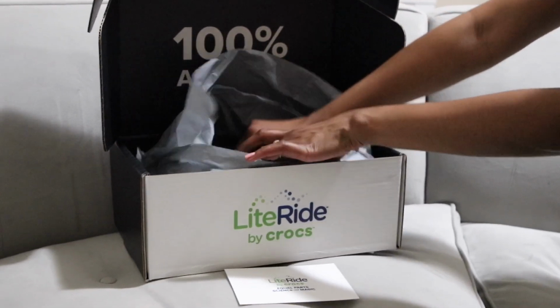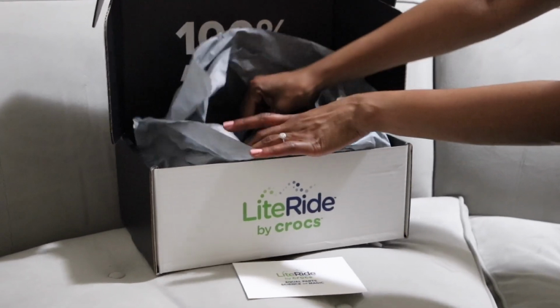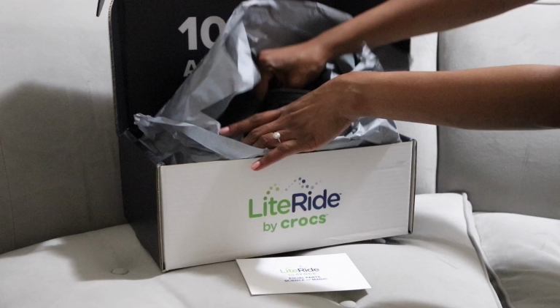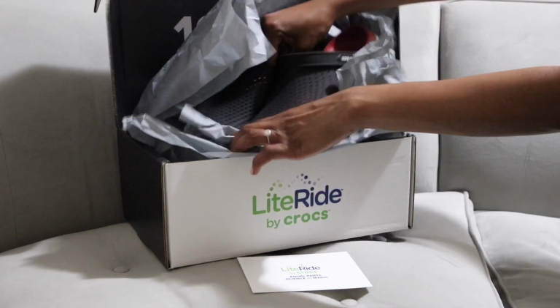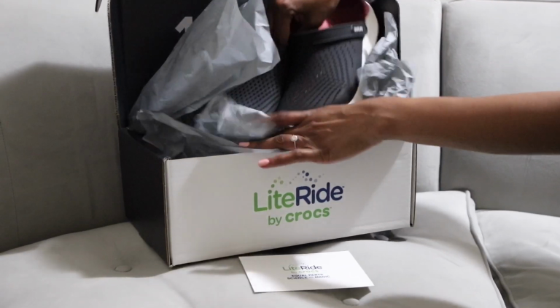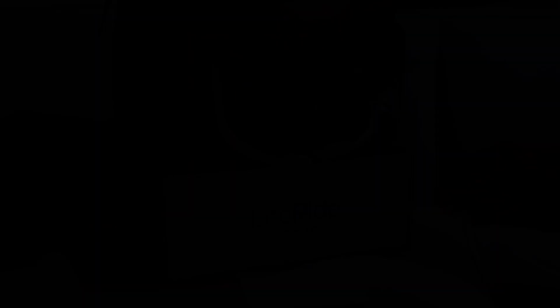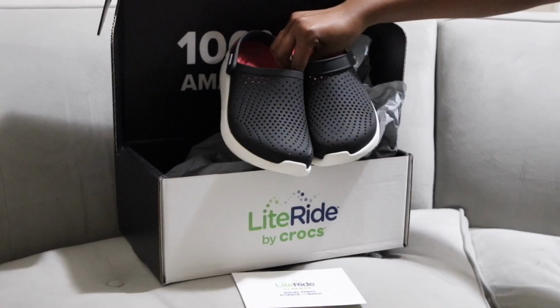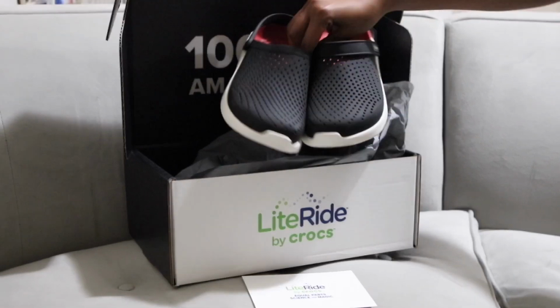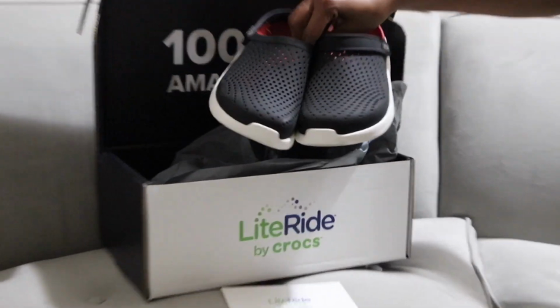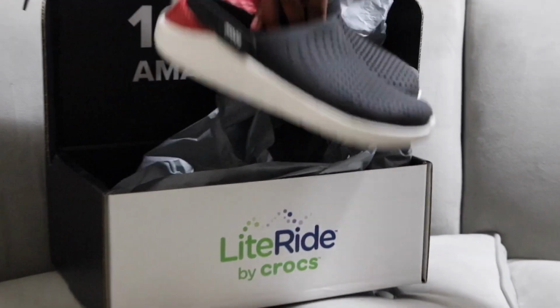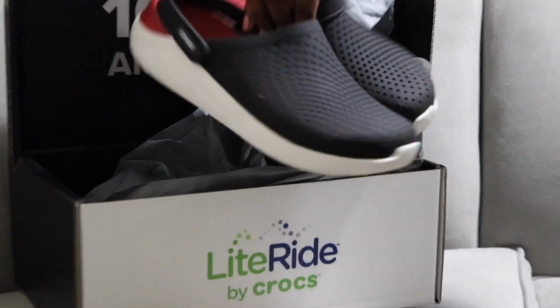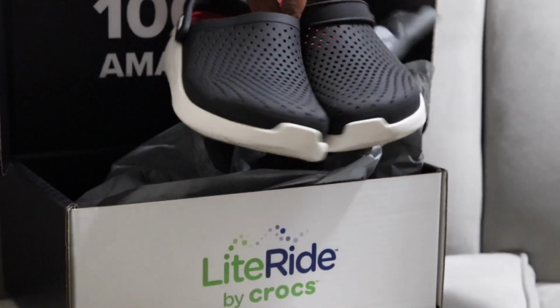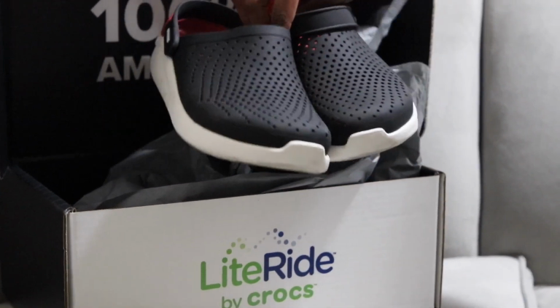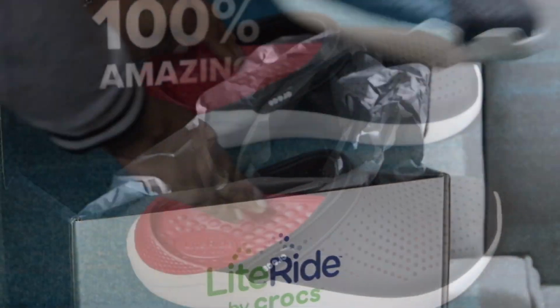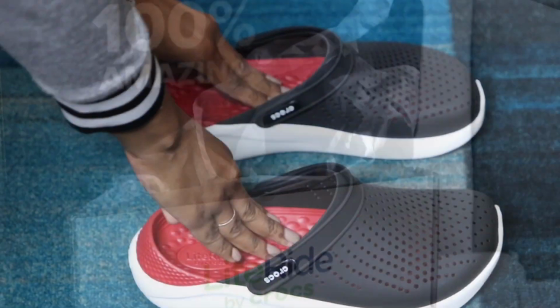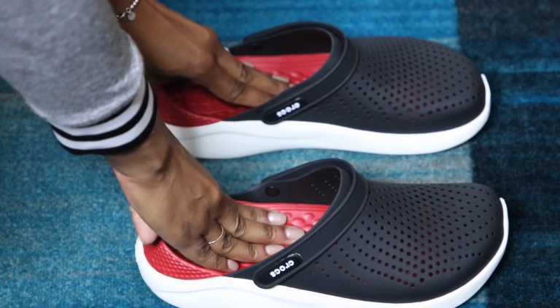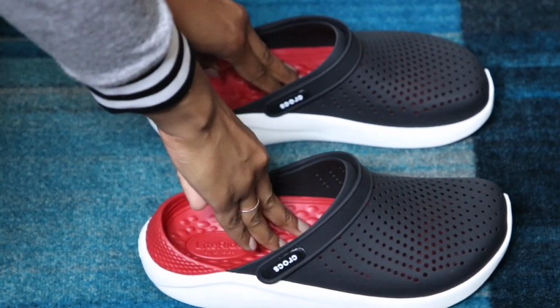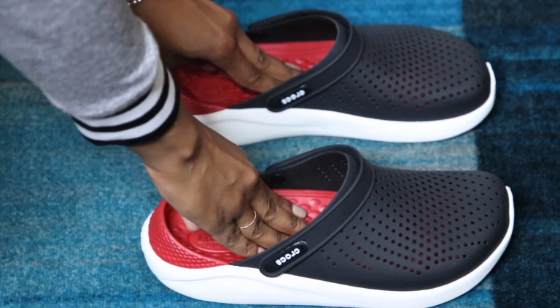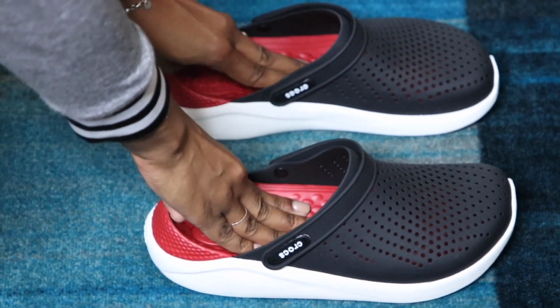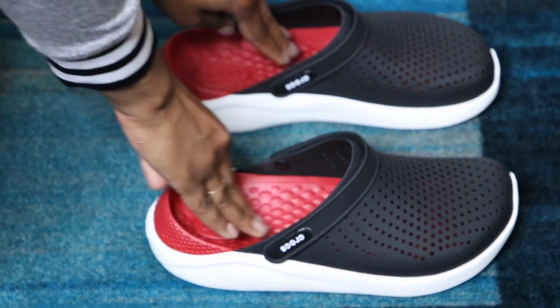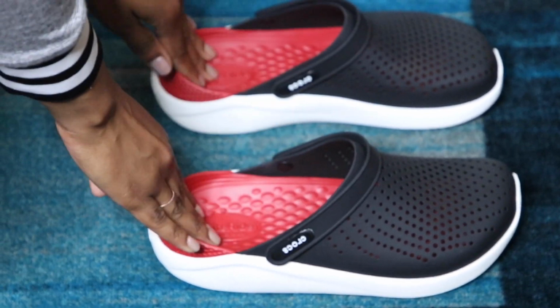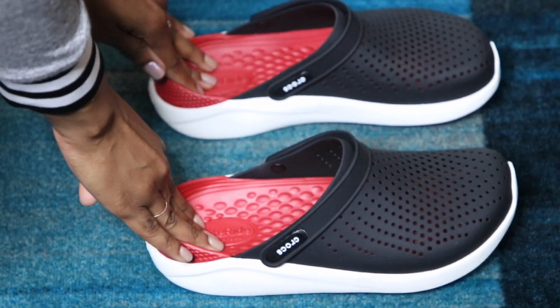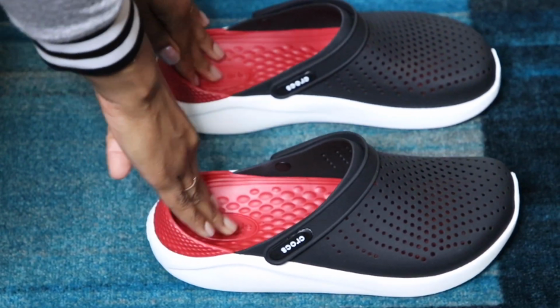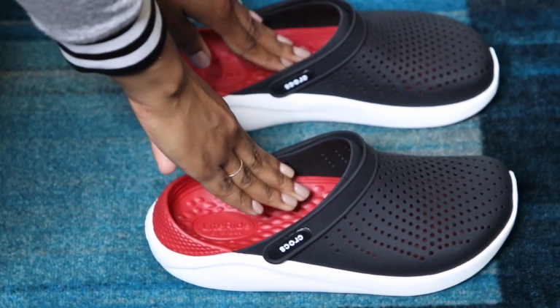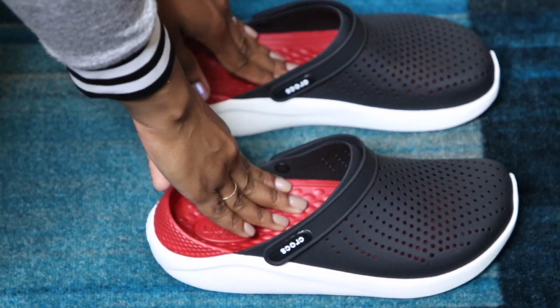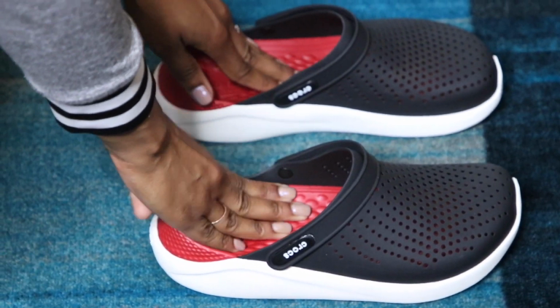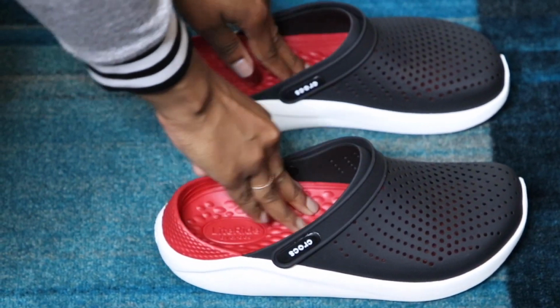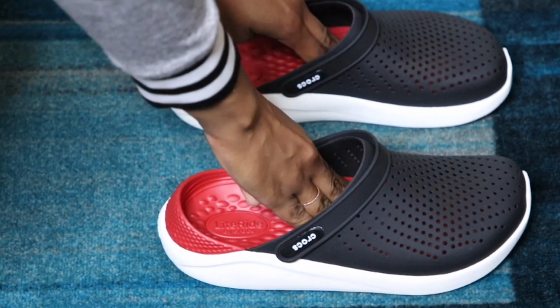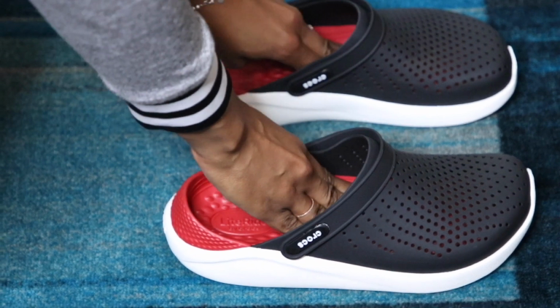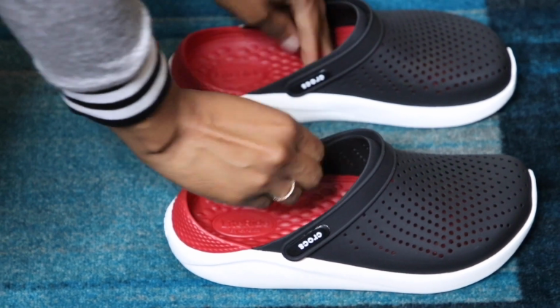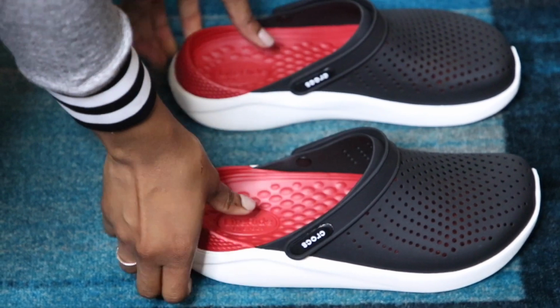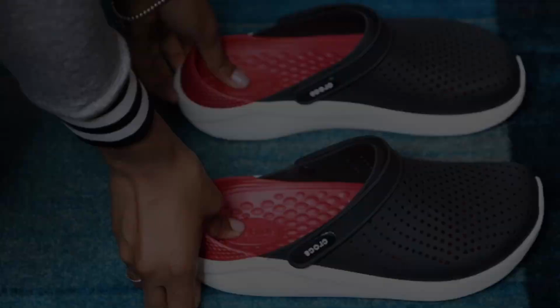Oh my gosh, love the color — so my thing, so soft! Wow, how about we try these on?